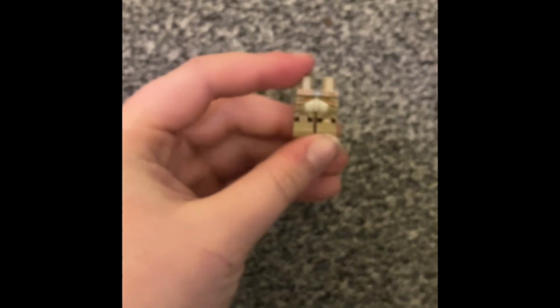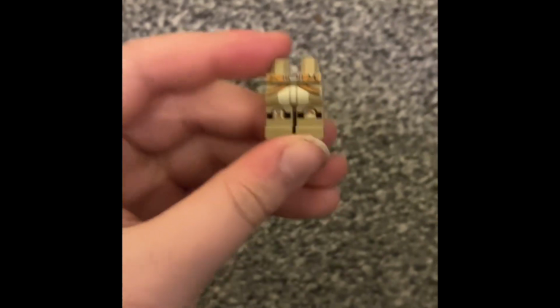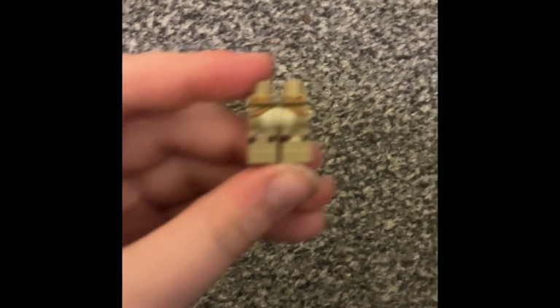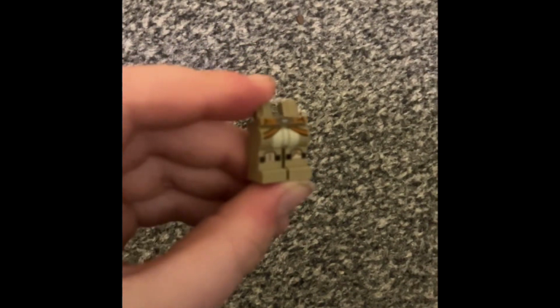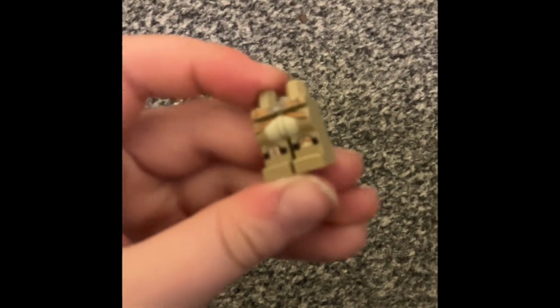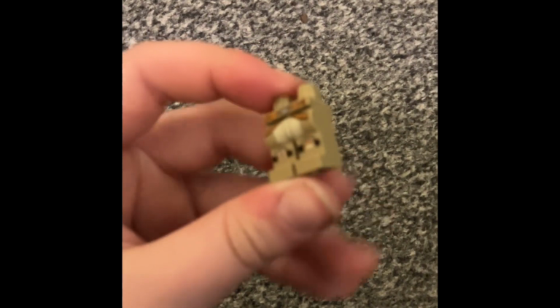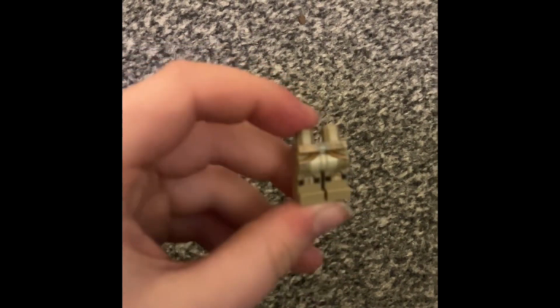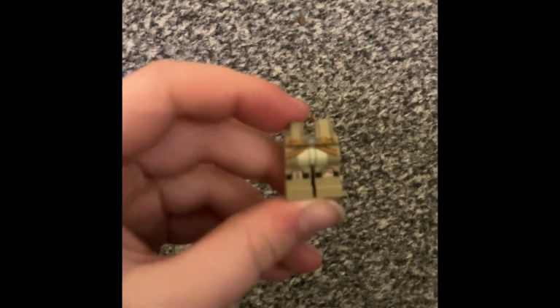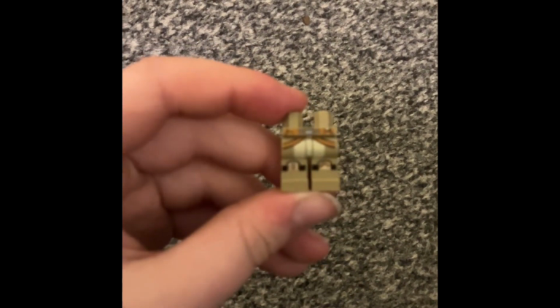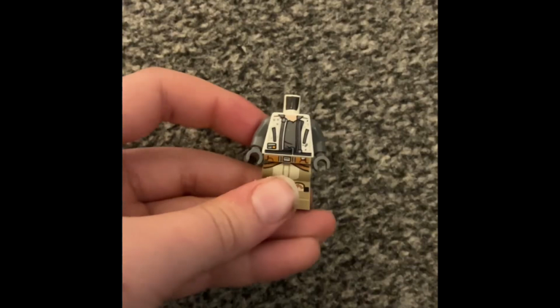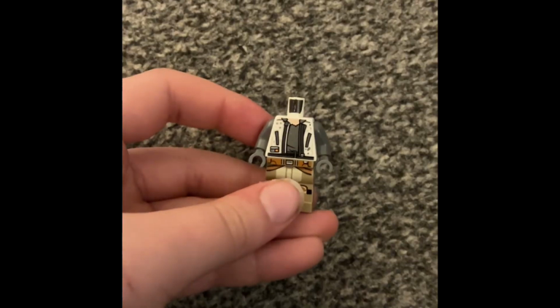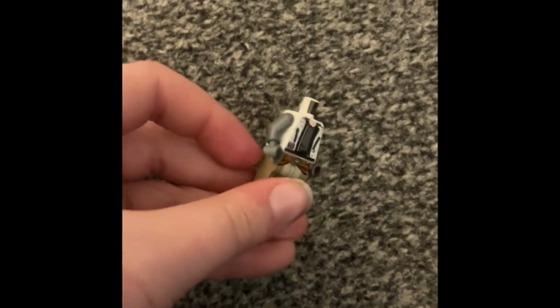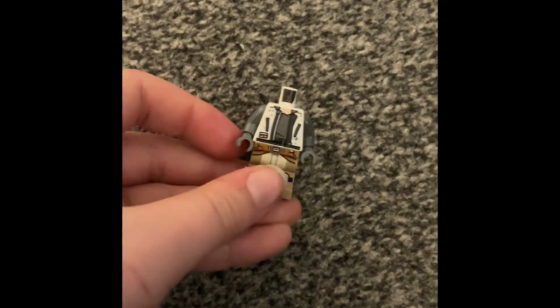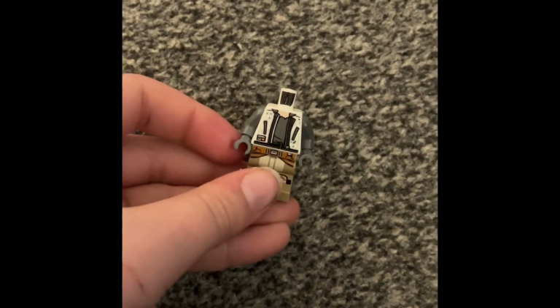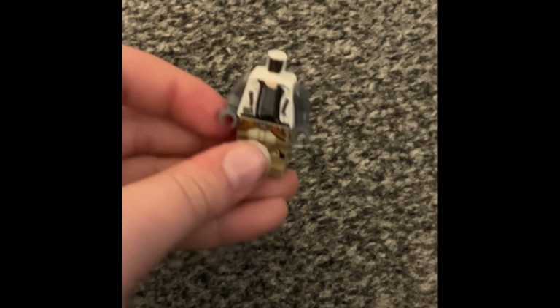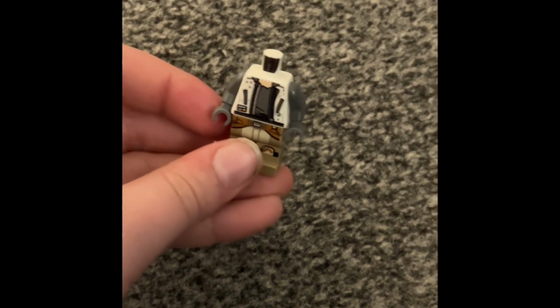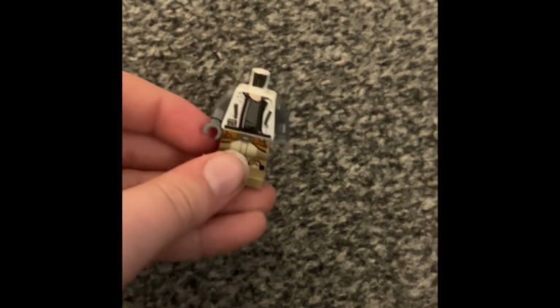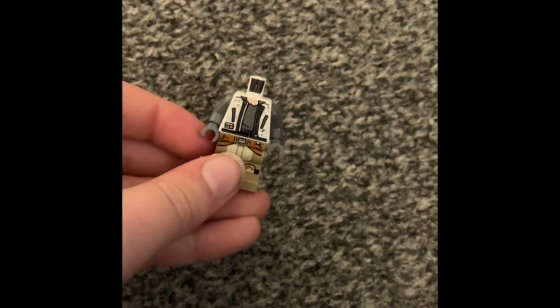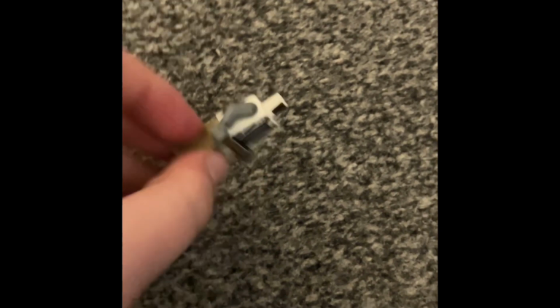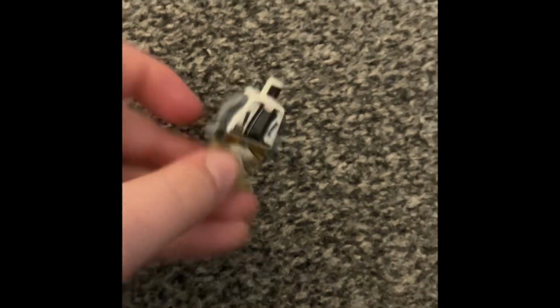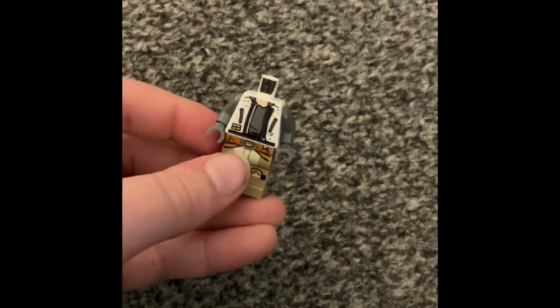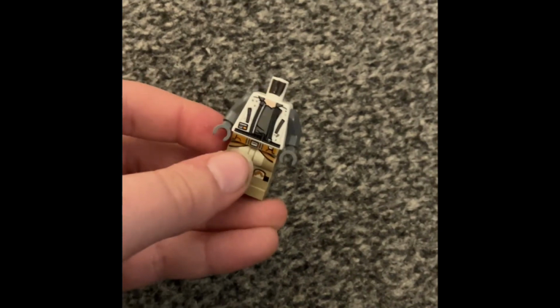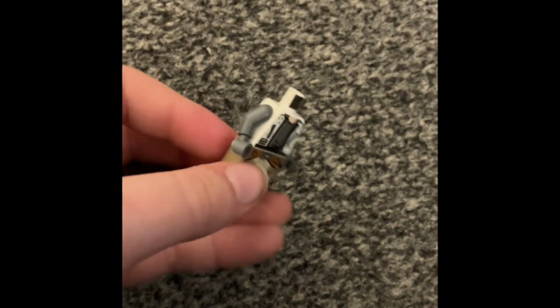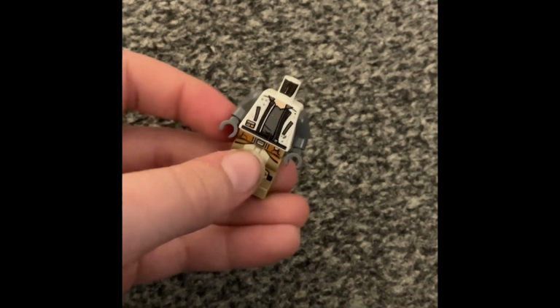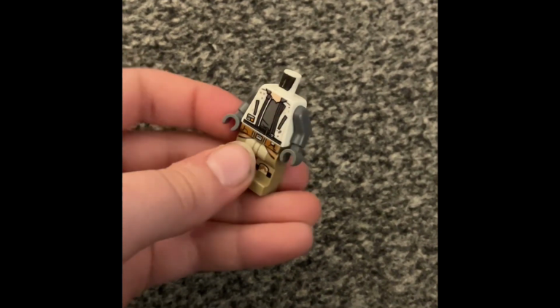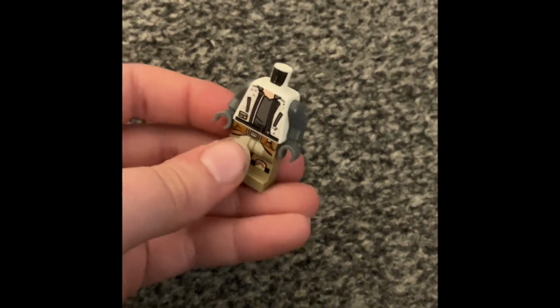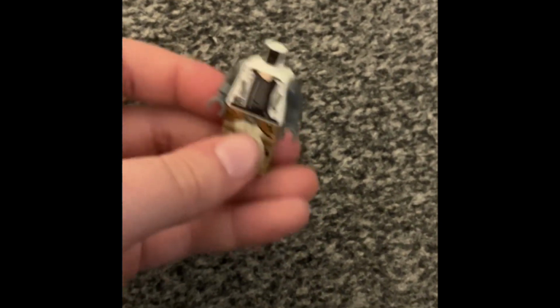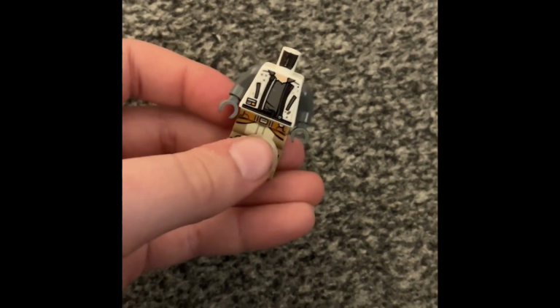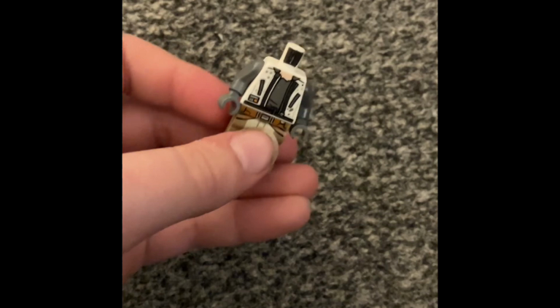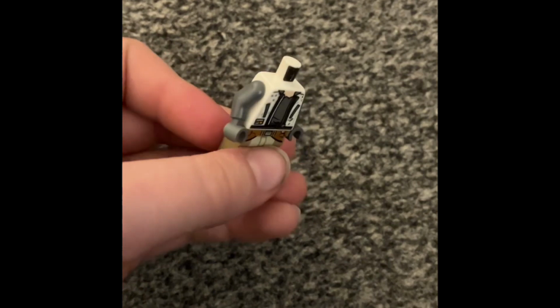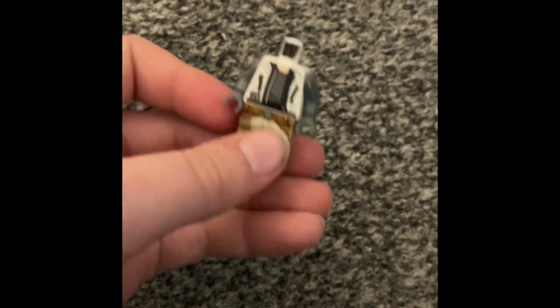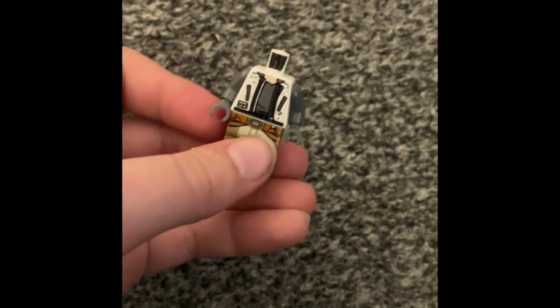First you're going to want to grab the legs — these are the legs. Then attach the Han Solo jacket torso piece with grey arms.